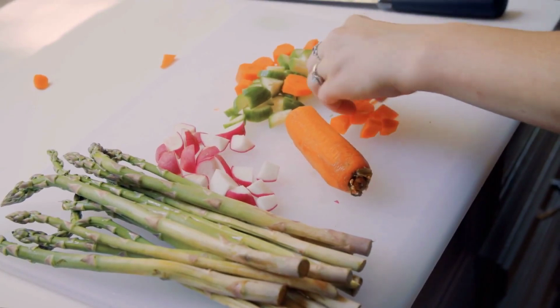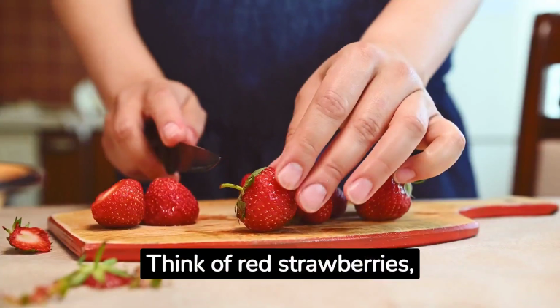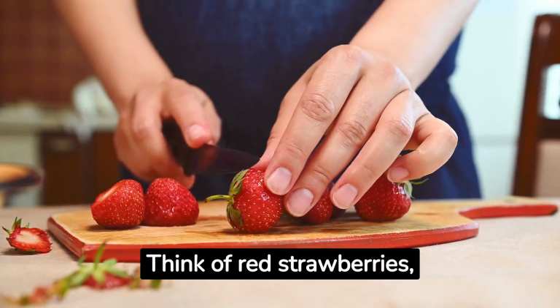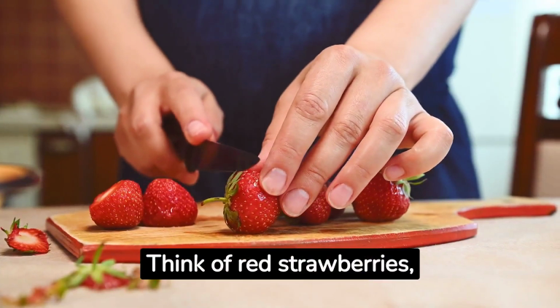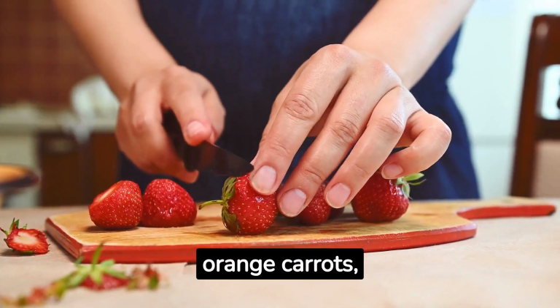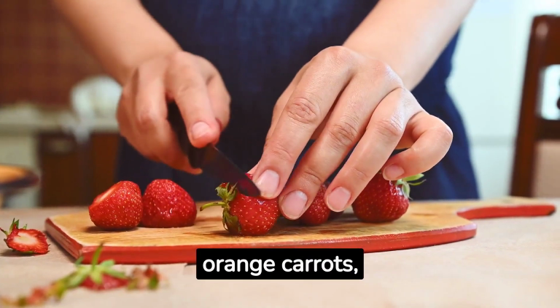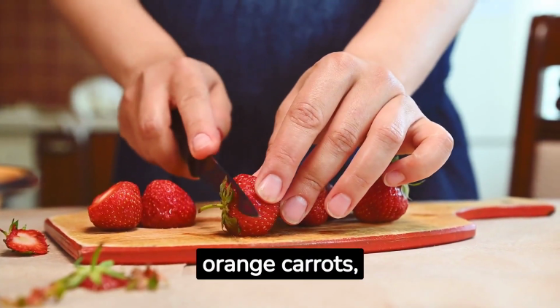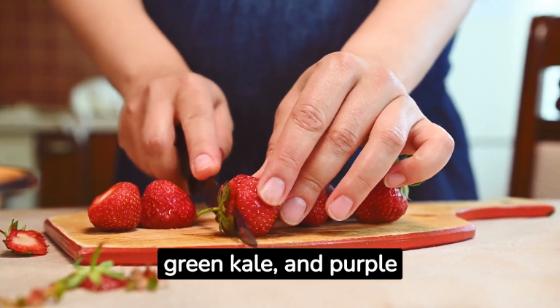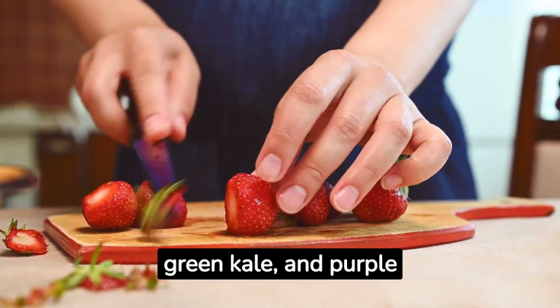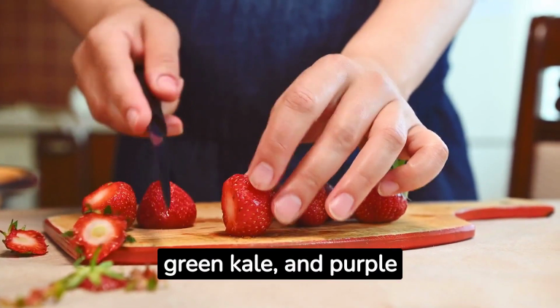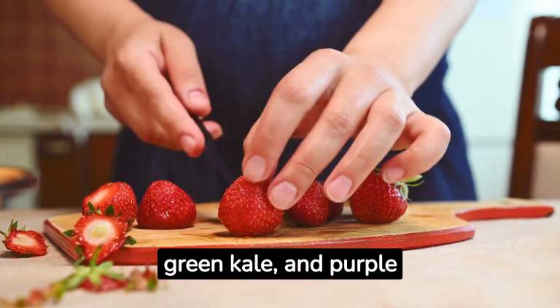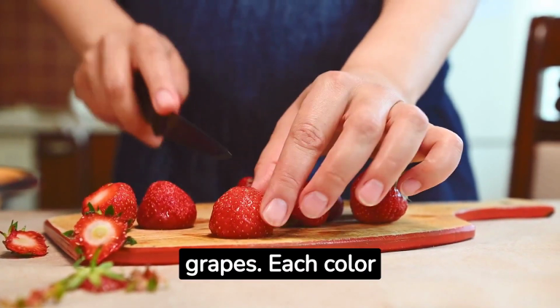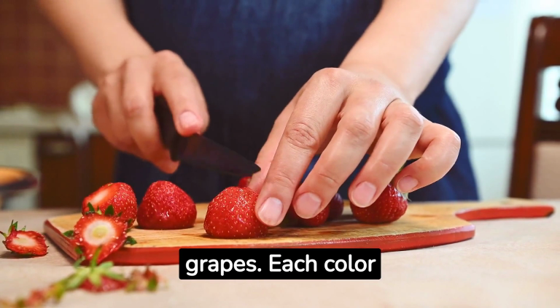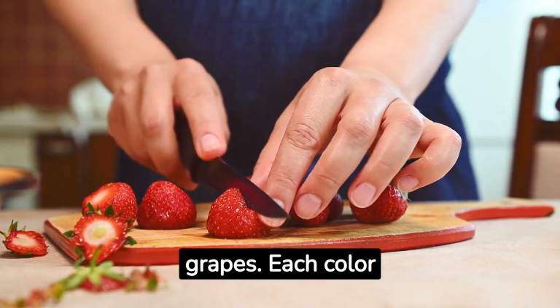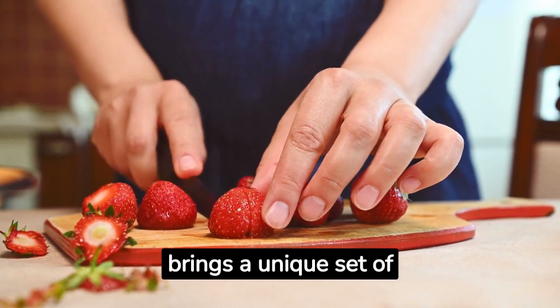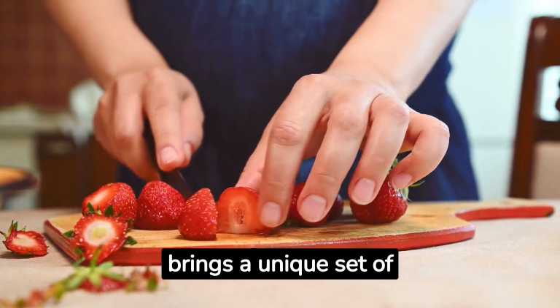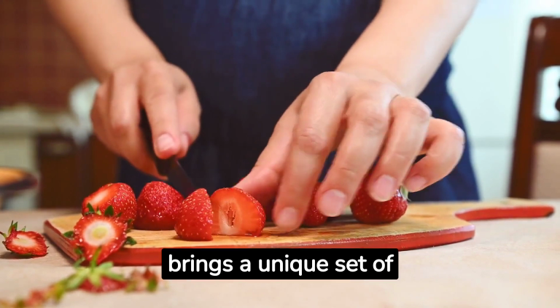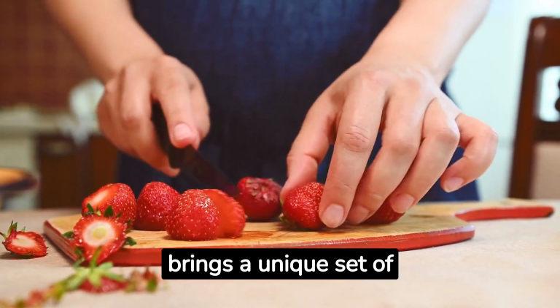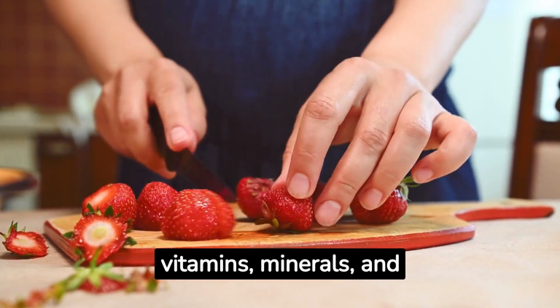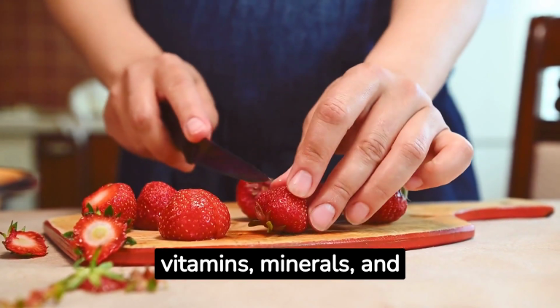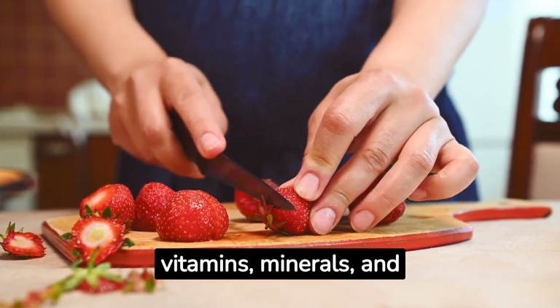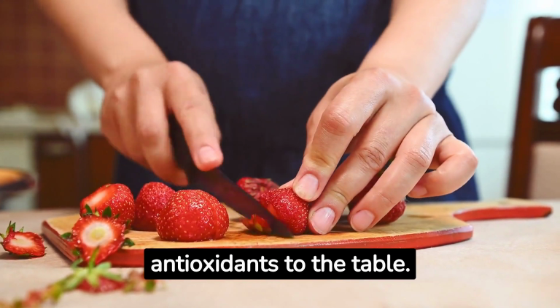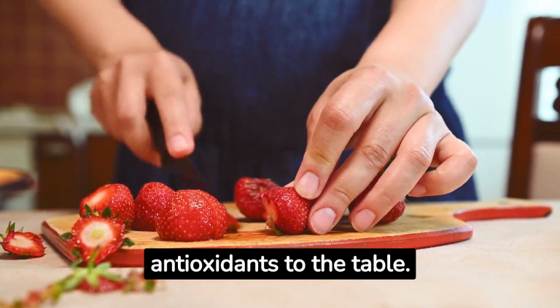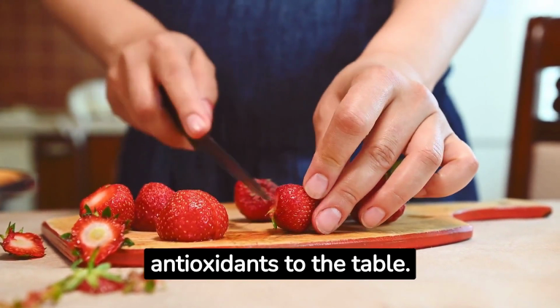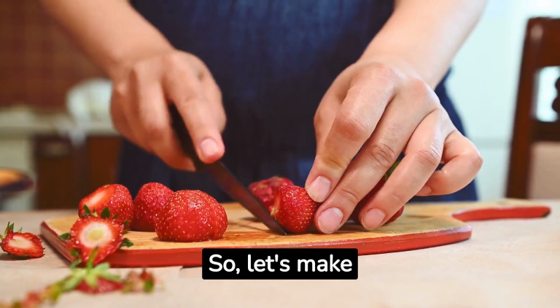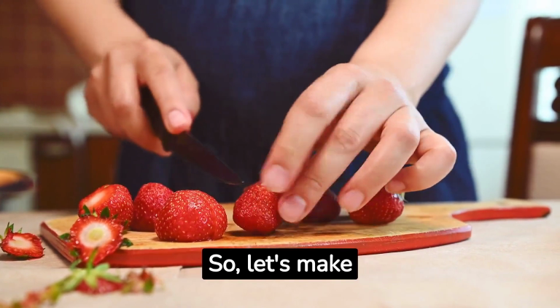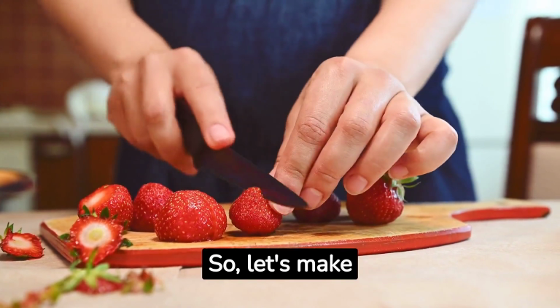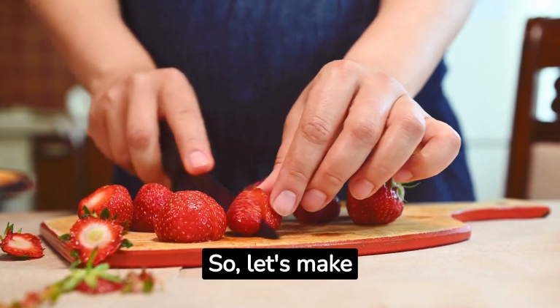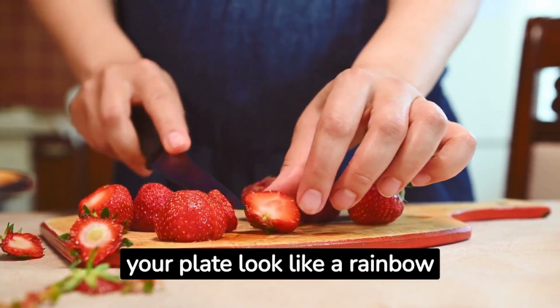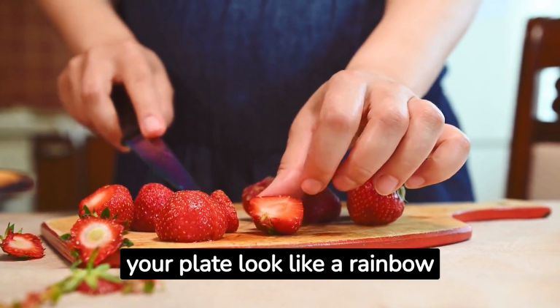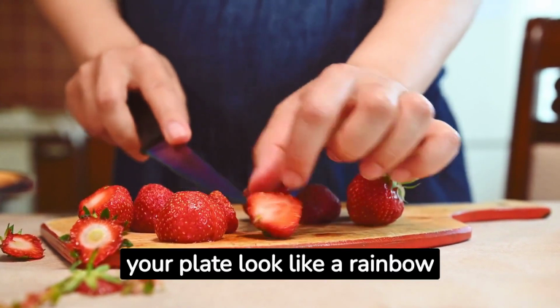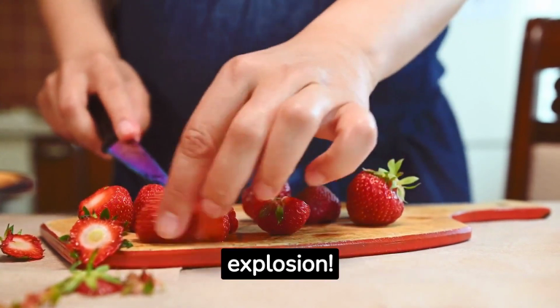Think of red strawberries, orange carrots, green kale, and purple grapes. Each color brings a unique set of vitamins, minerals, and antioxidants to the table. So let's make your plate look like a rainbow explosion.